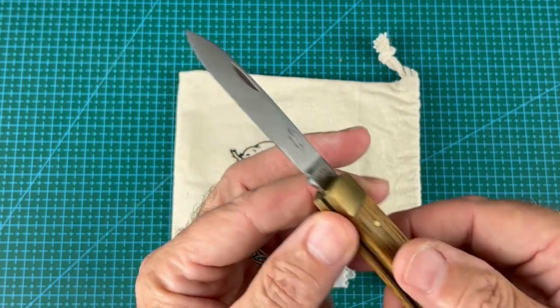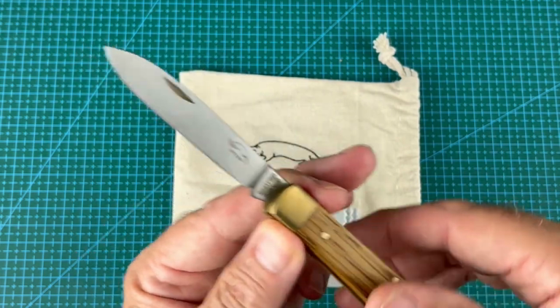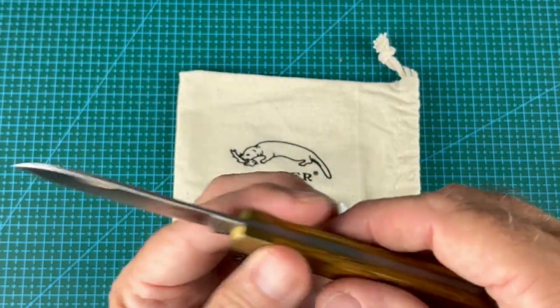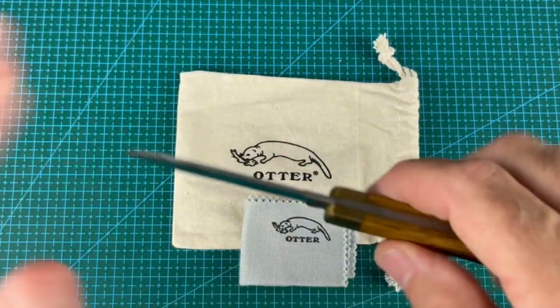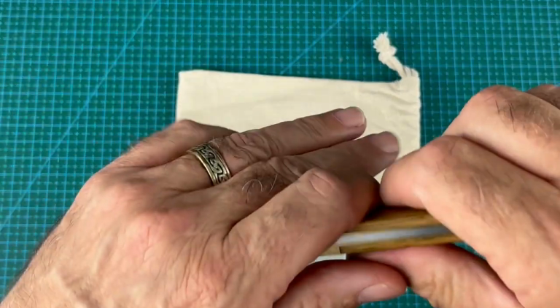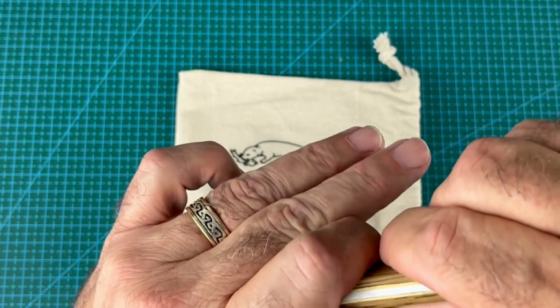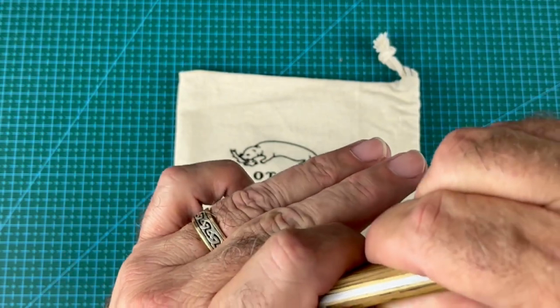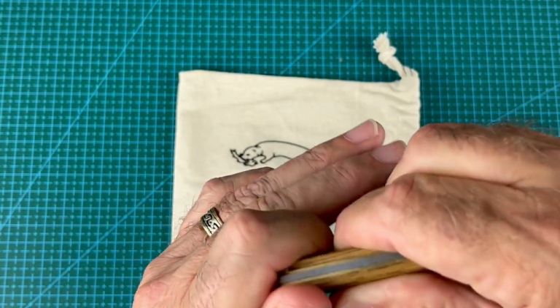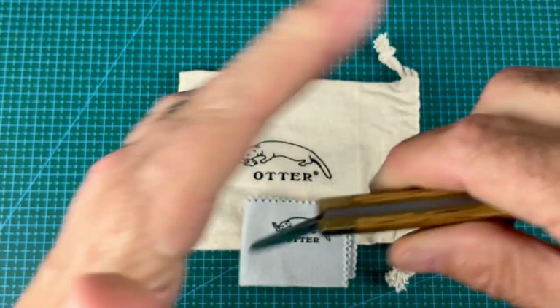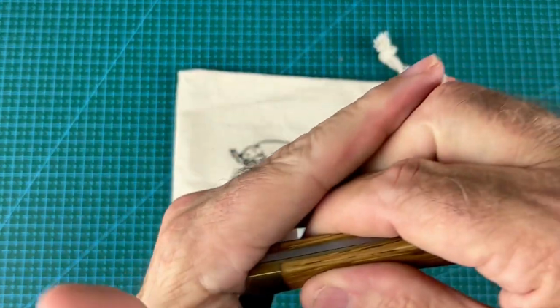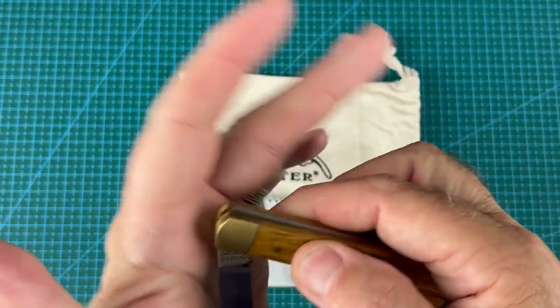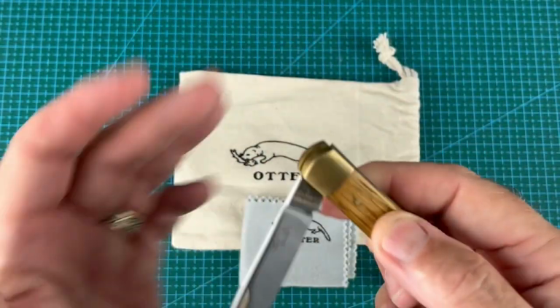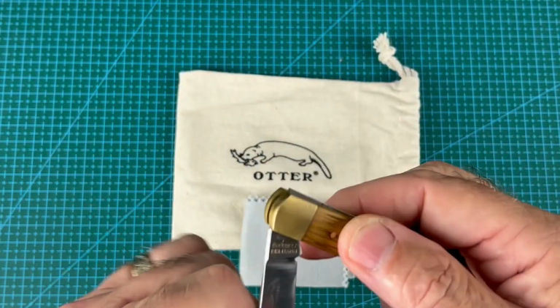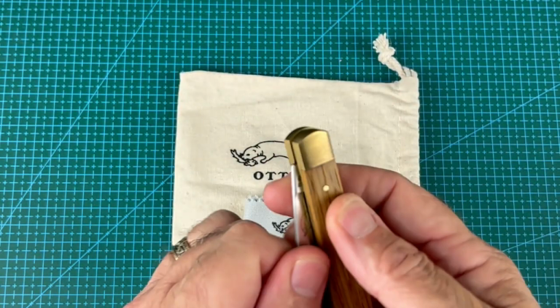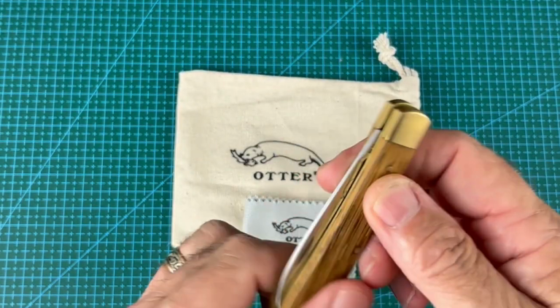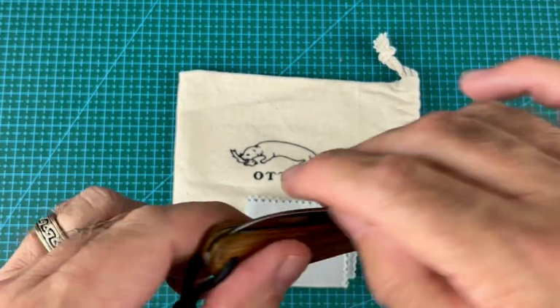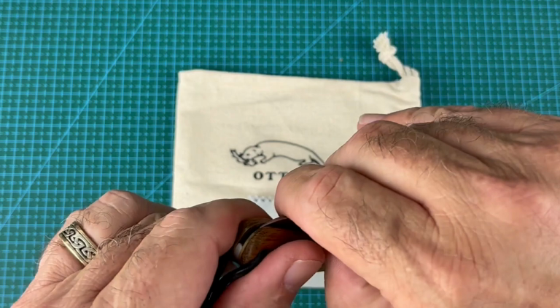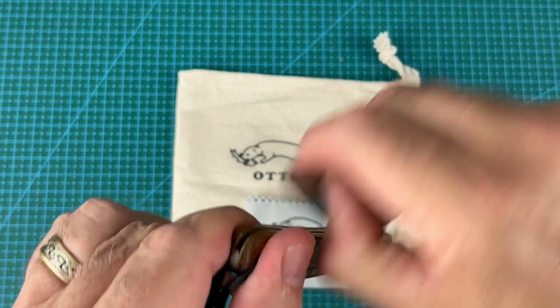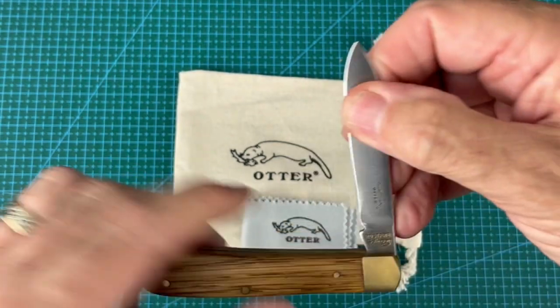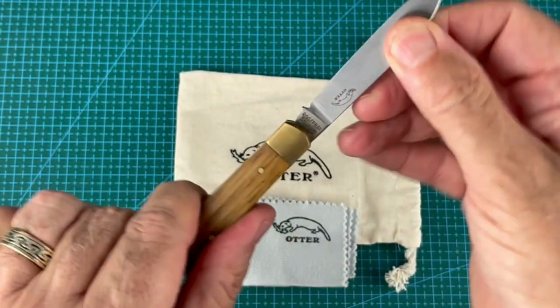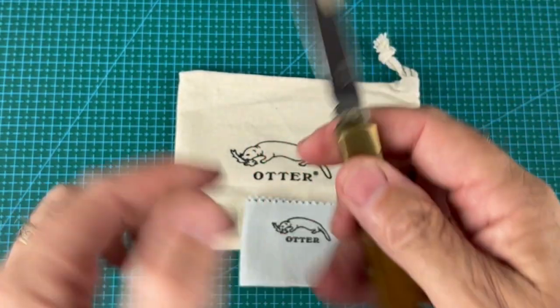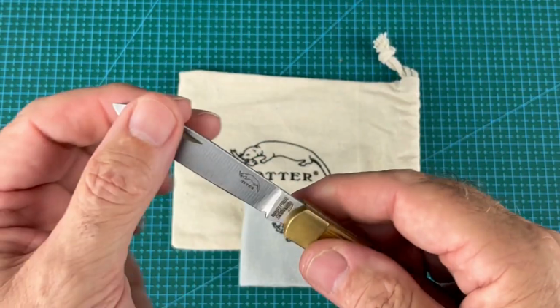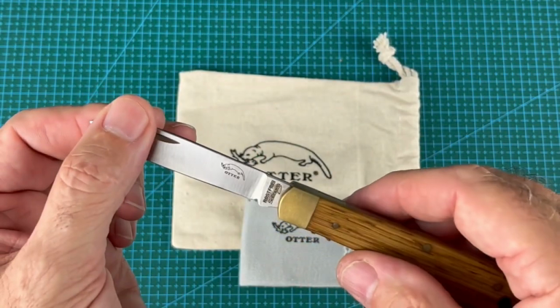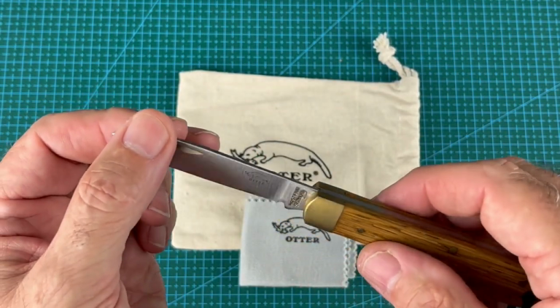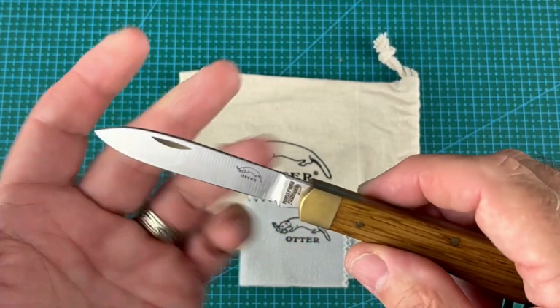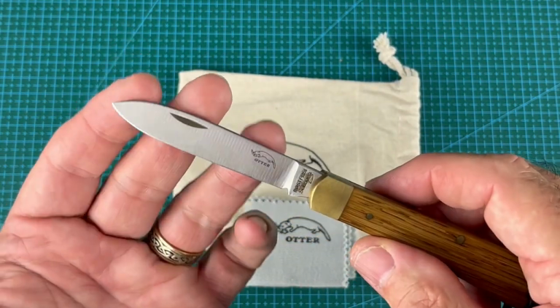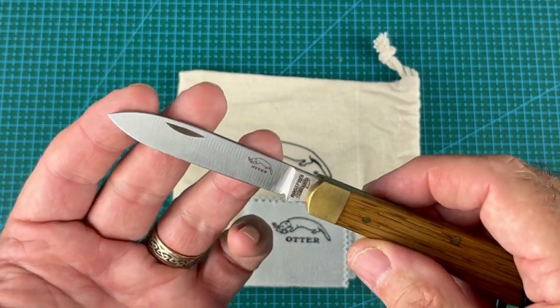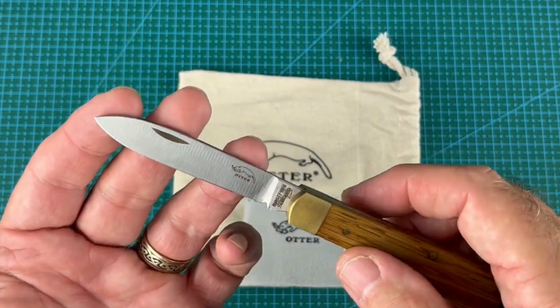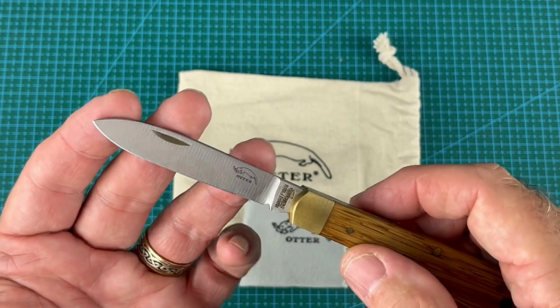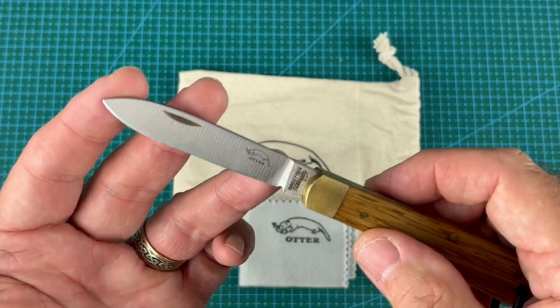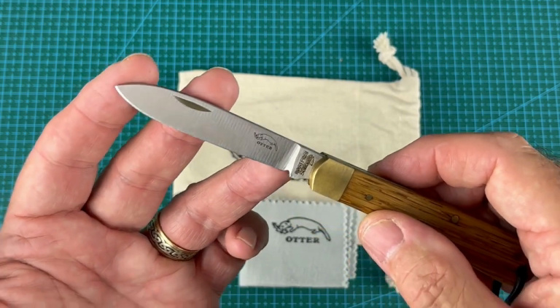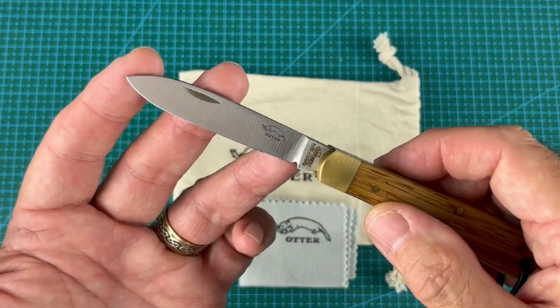It's a slip joint and it has a really strong back spring, so it's quite difficult to close. I think that's a good thing — there's not much chance of it closing on your fingers, and there's certainly no chance of it opening in your pocket. It's really strong.